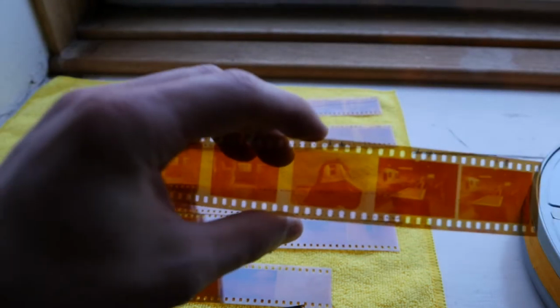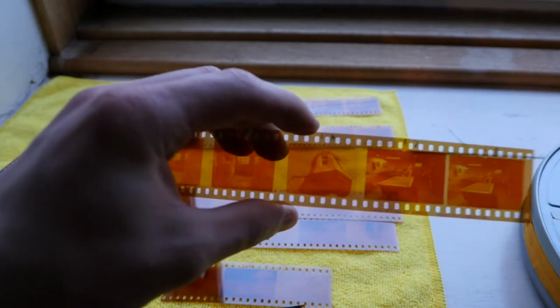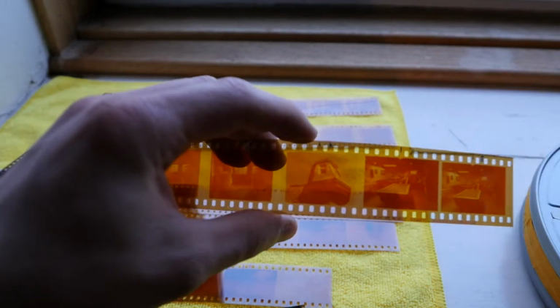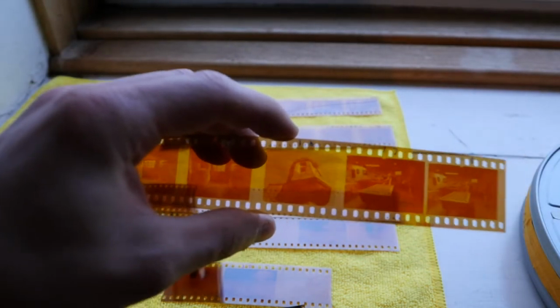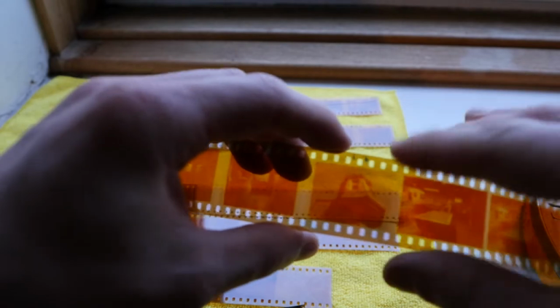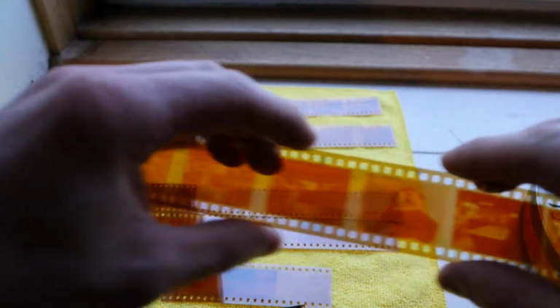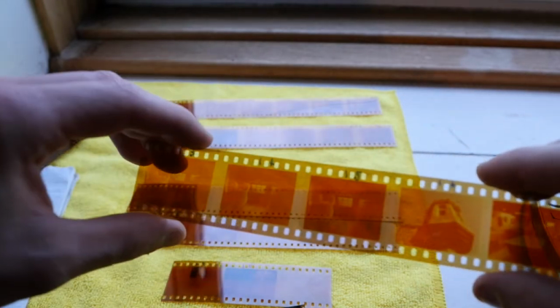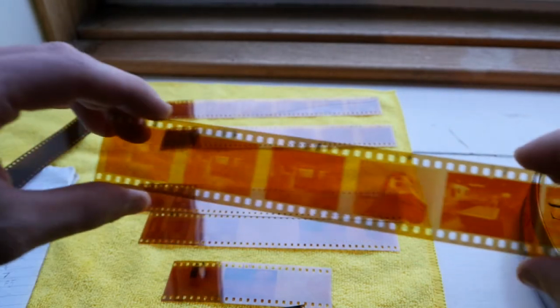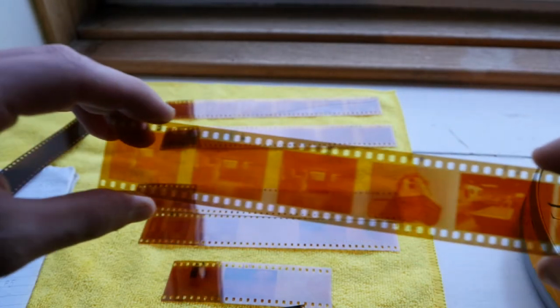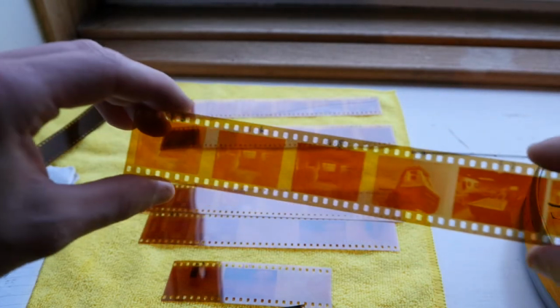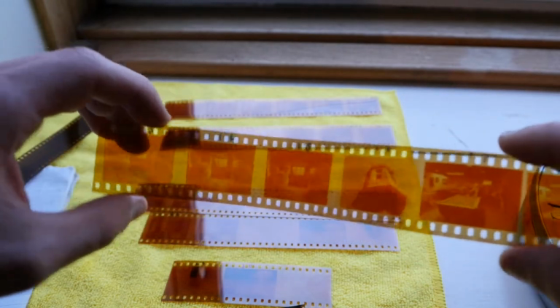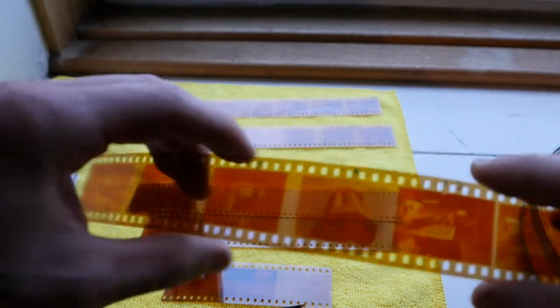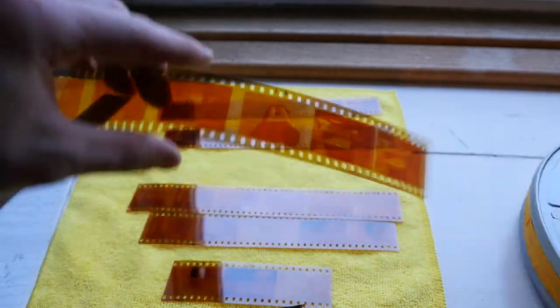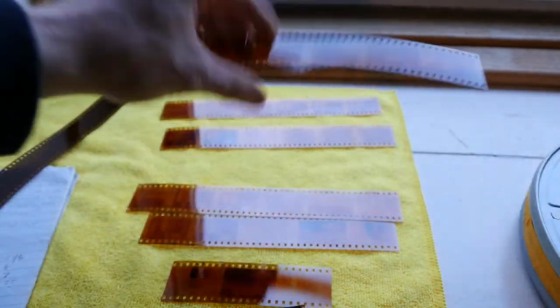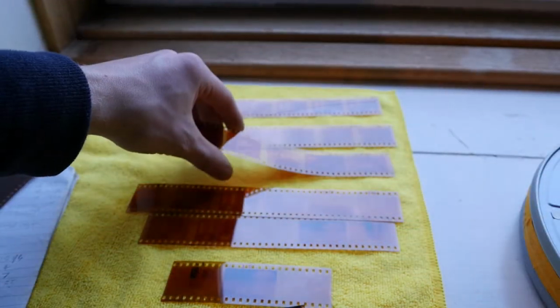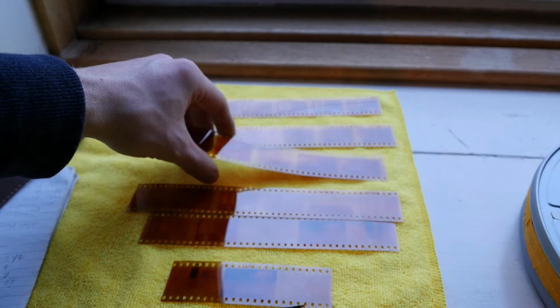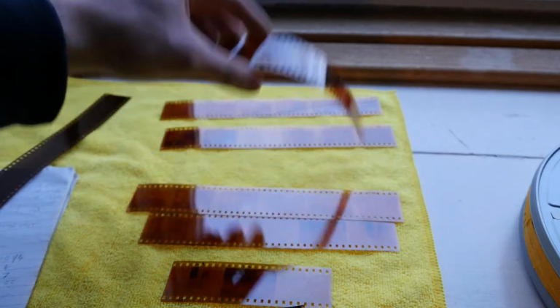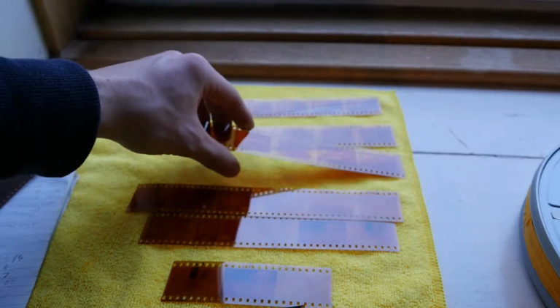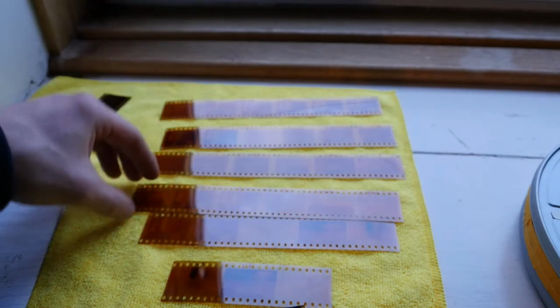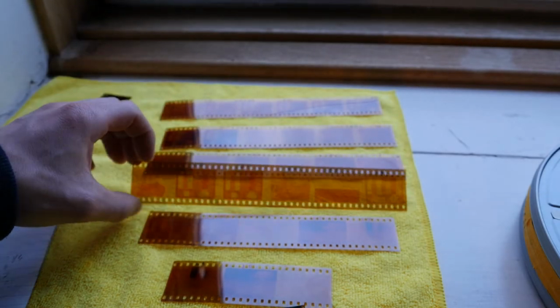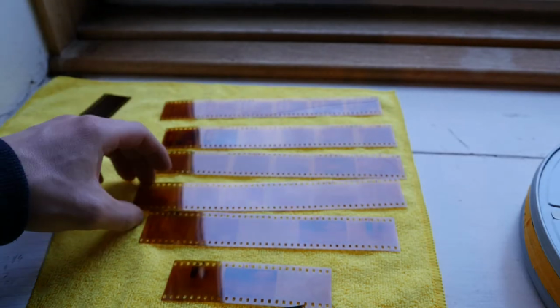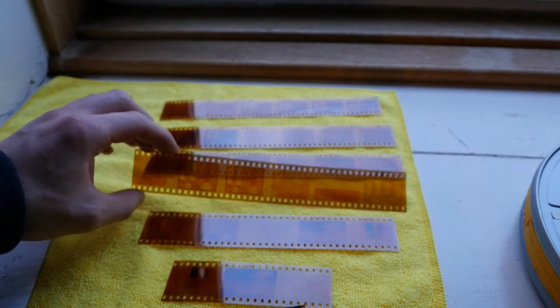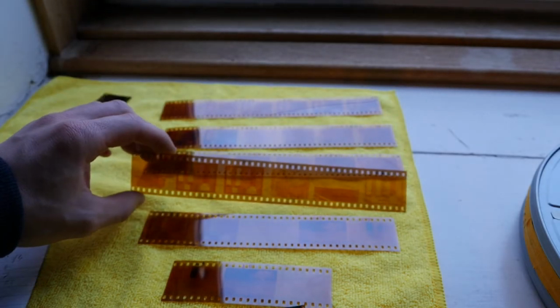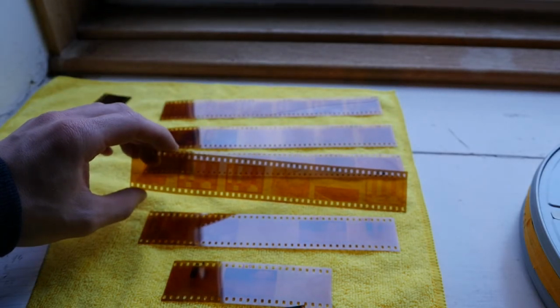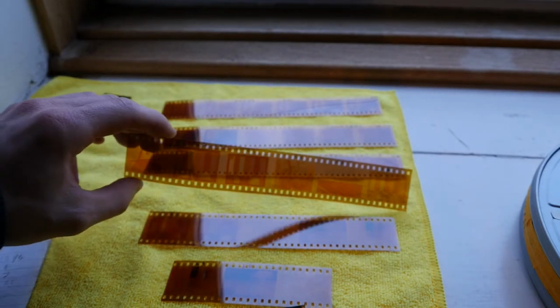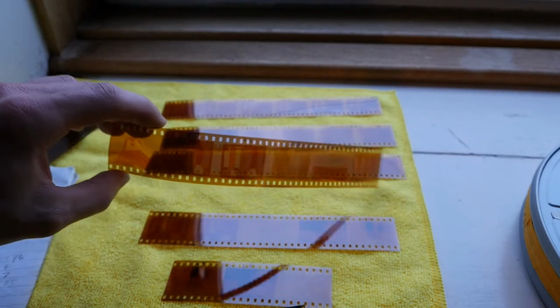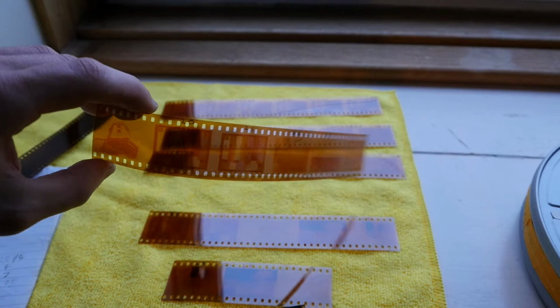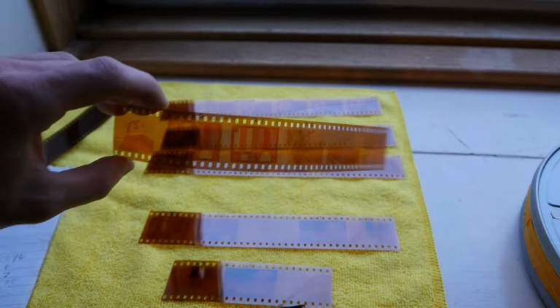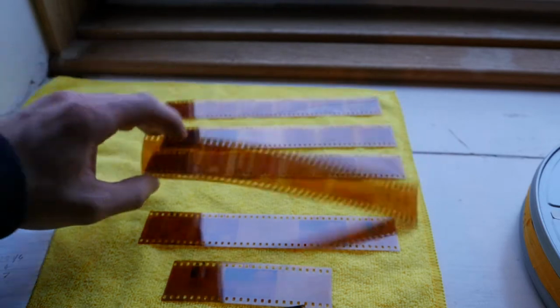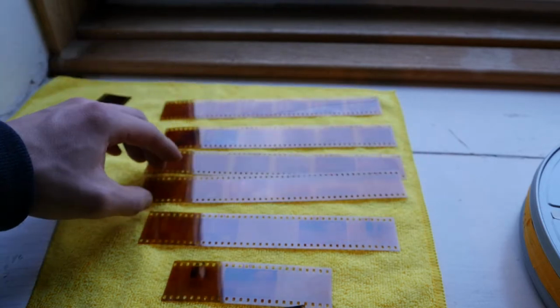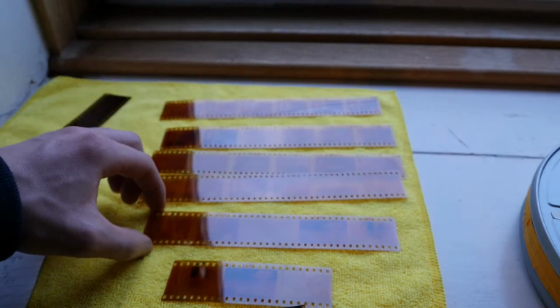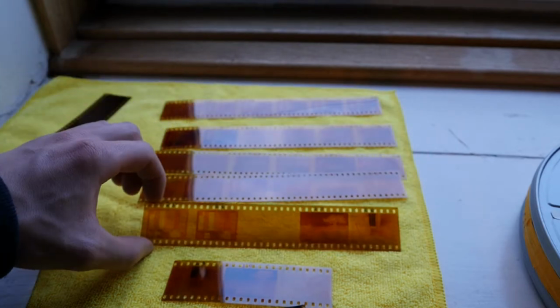There's another test as well. All these are just images from a screen which were converted to negative. These ones here are all underexposed.